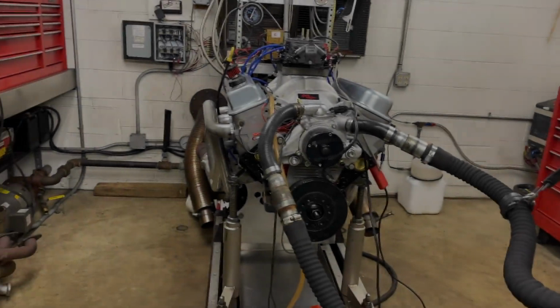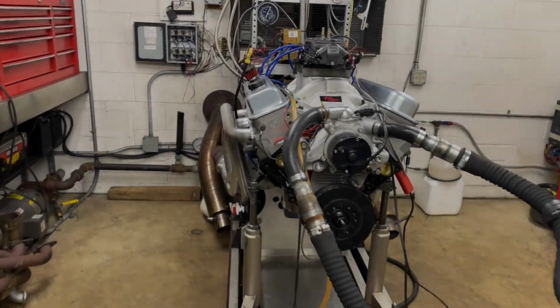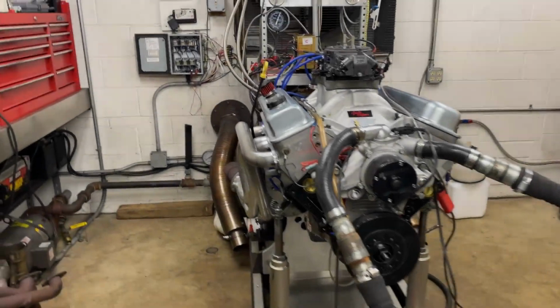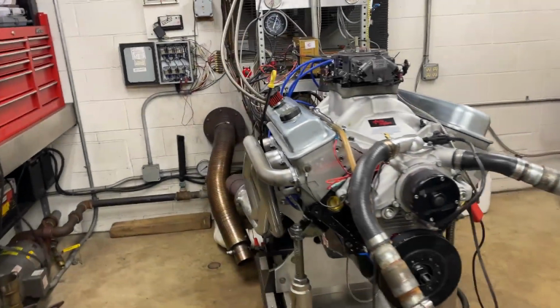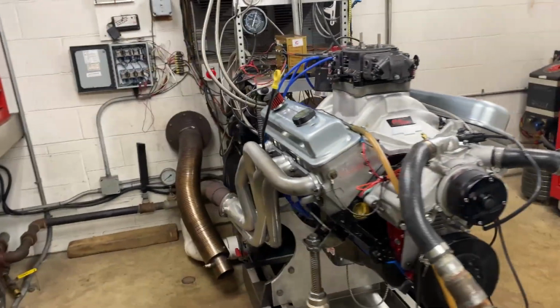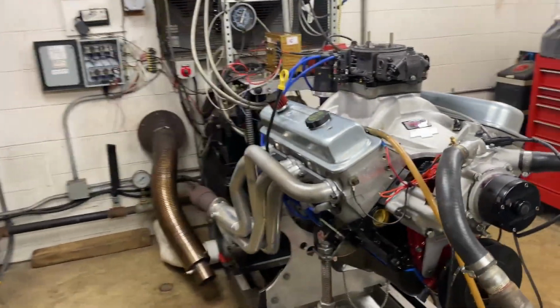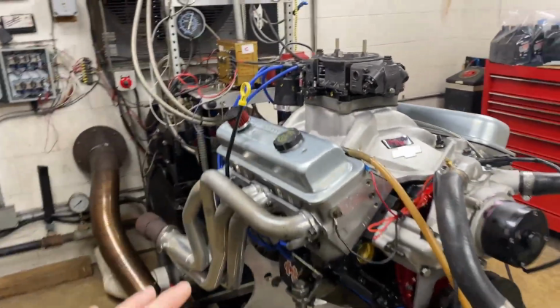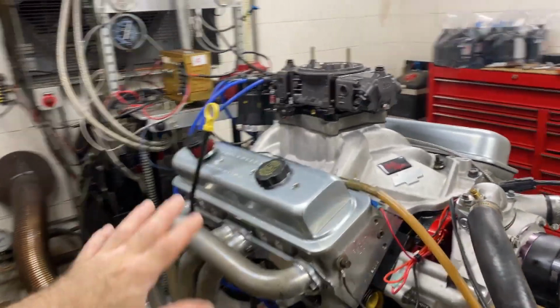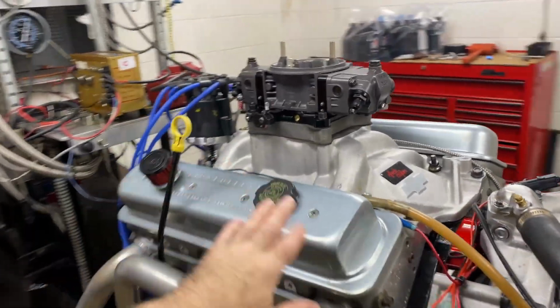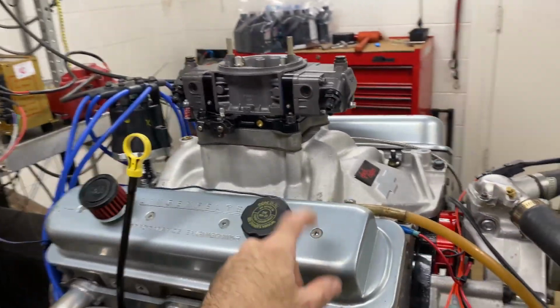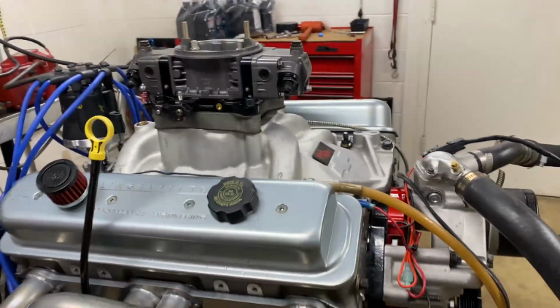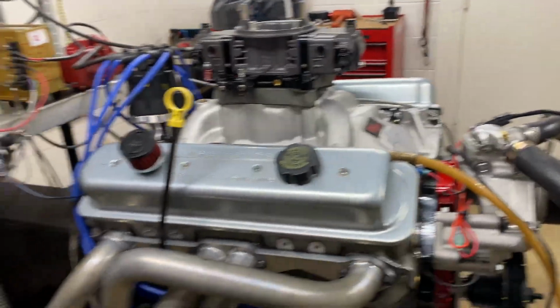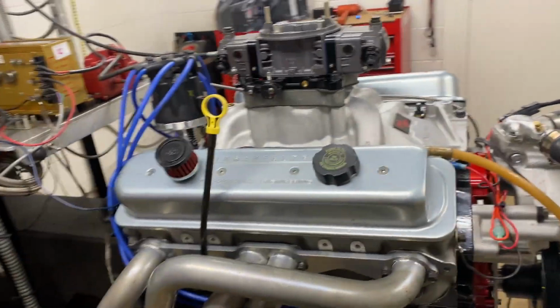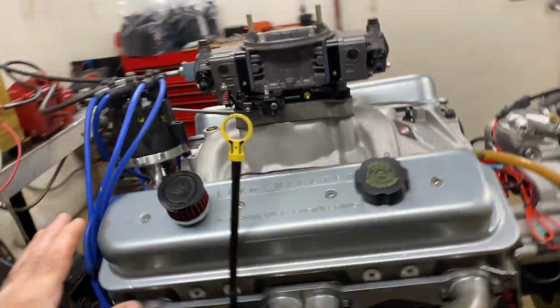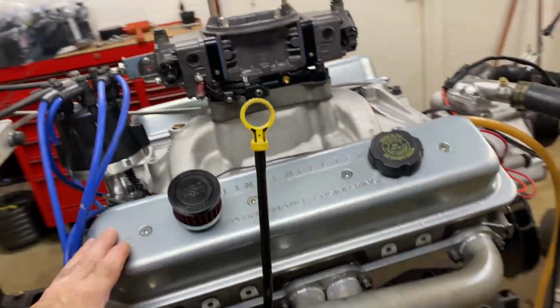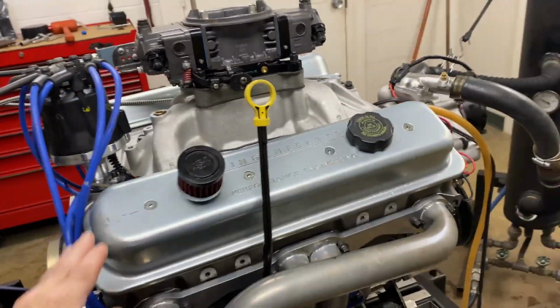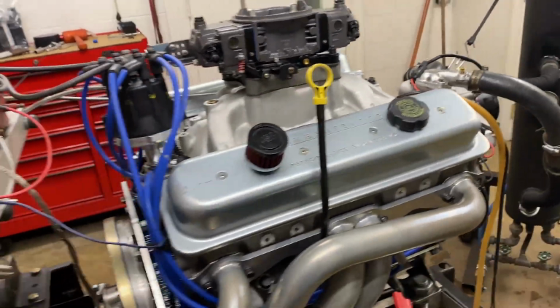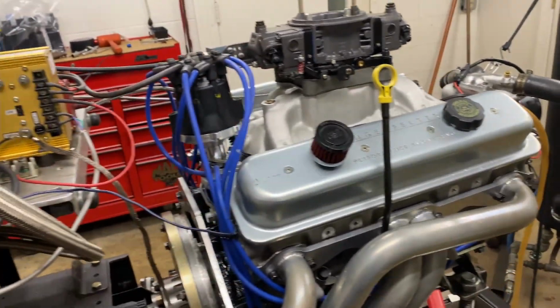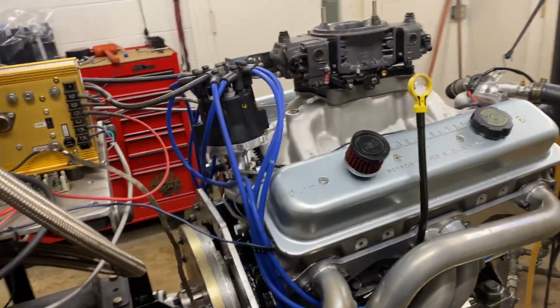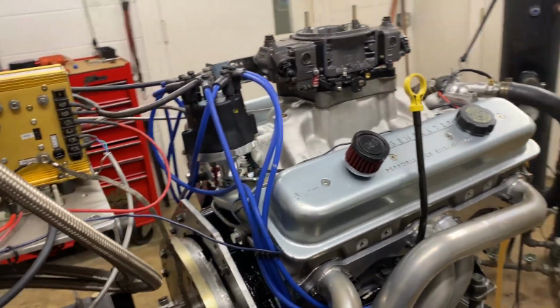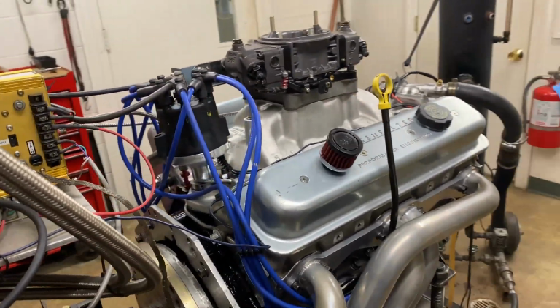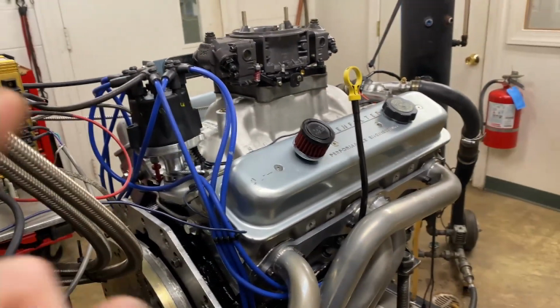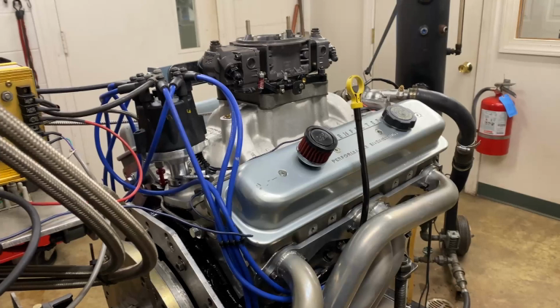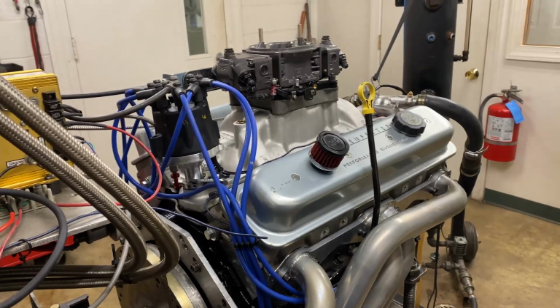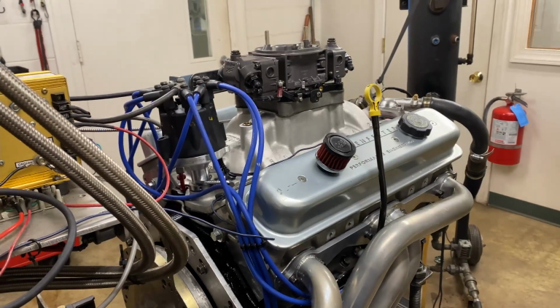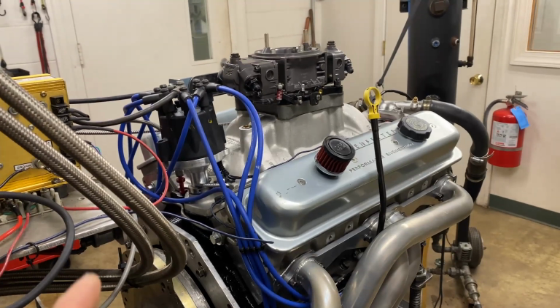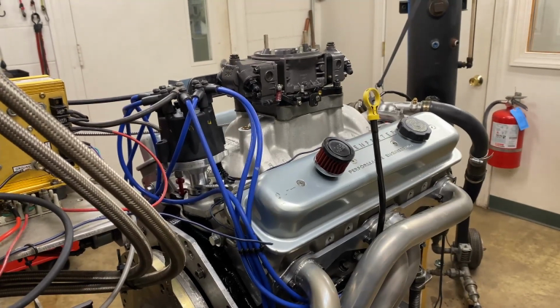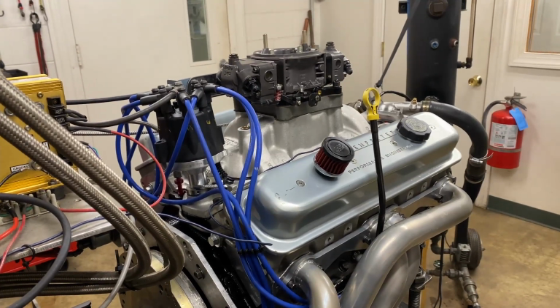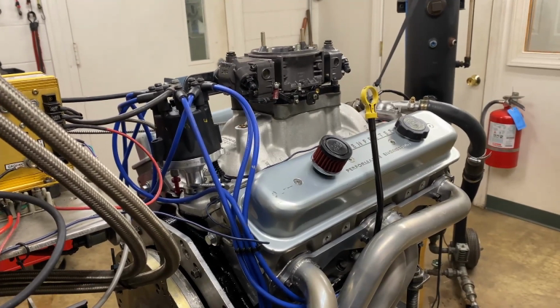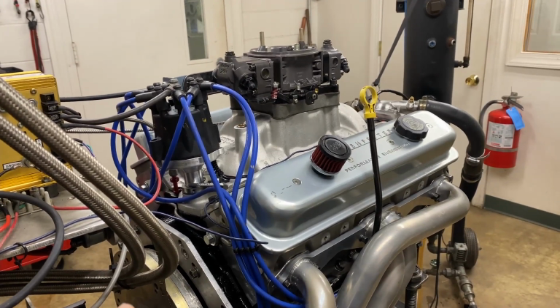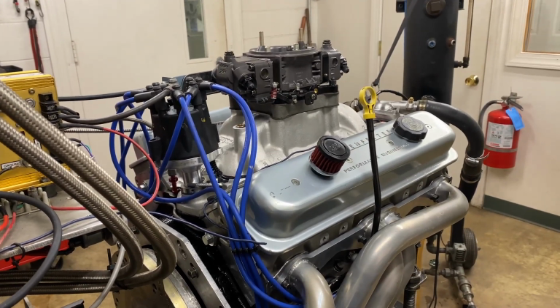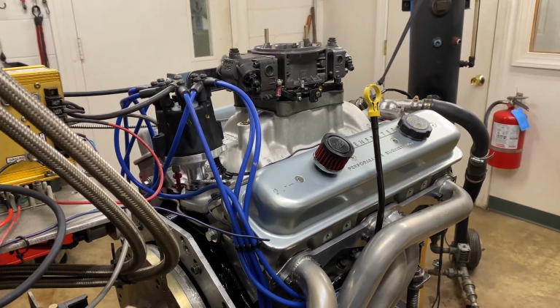Hey, this is Carl Owen. We're gonna do an engine dyno. These are just heads with Beehive Springs. A friend gave me those heads and it's a take-out cam. It's Lo Bianco's Lingenfelter 383 camshaft.